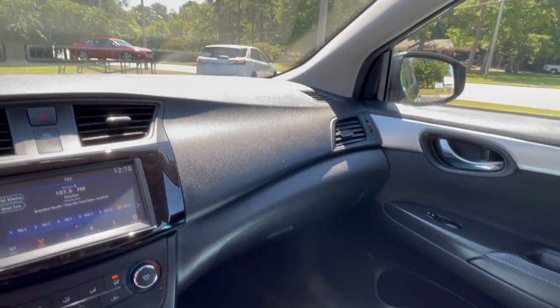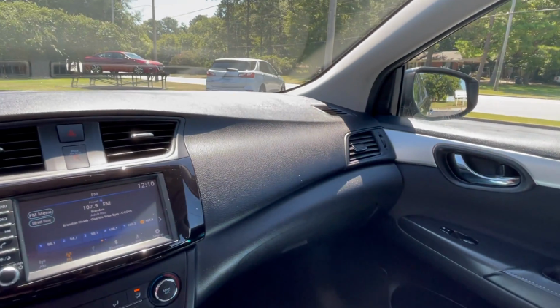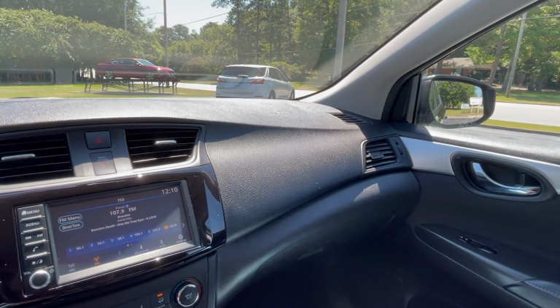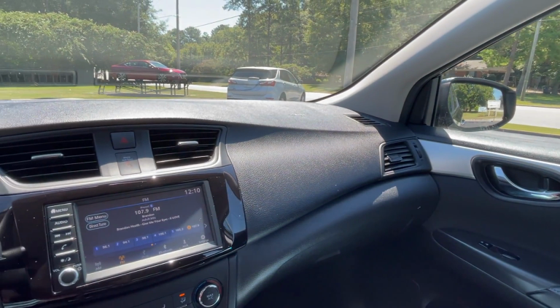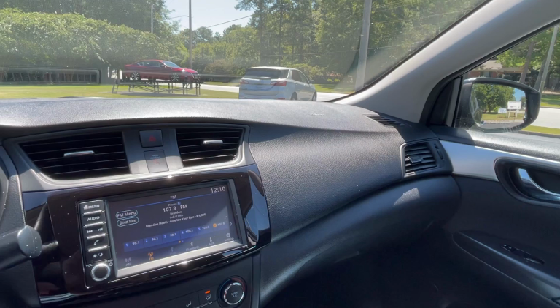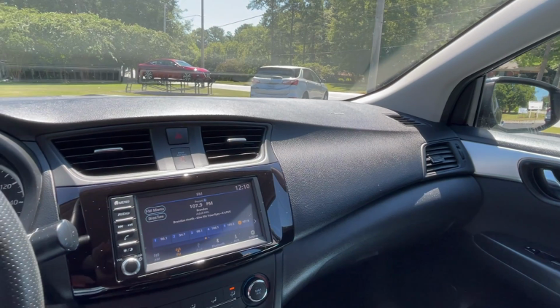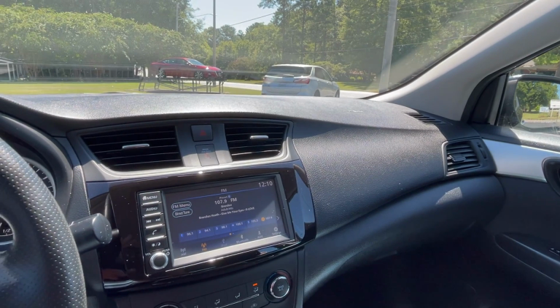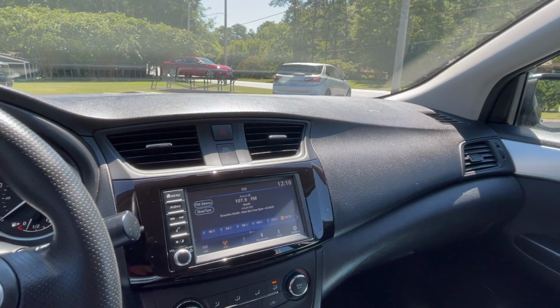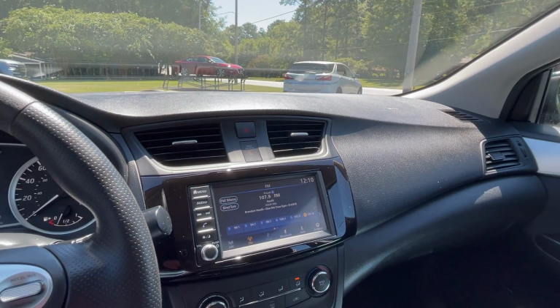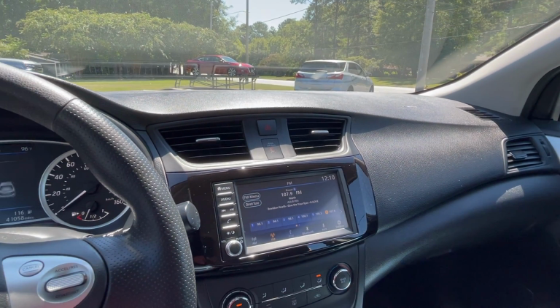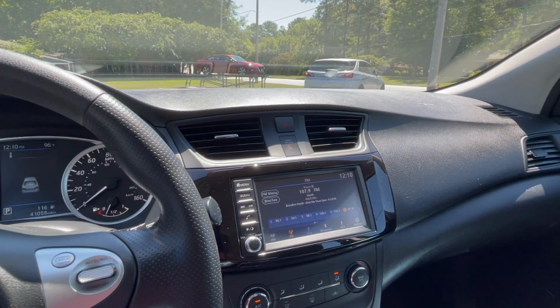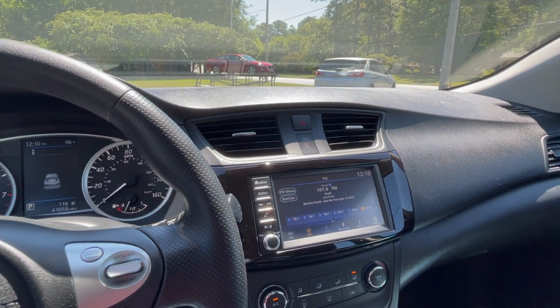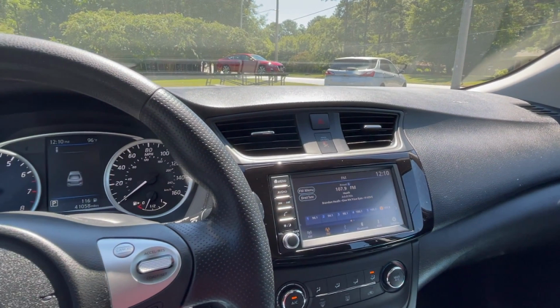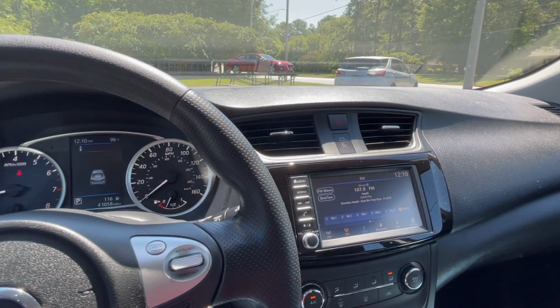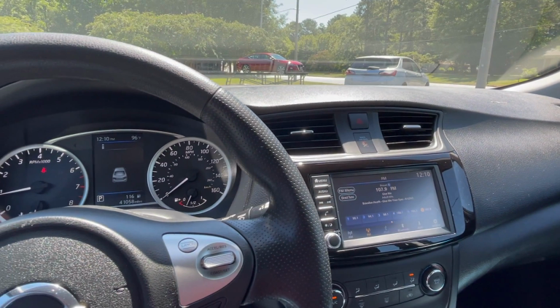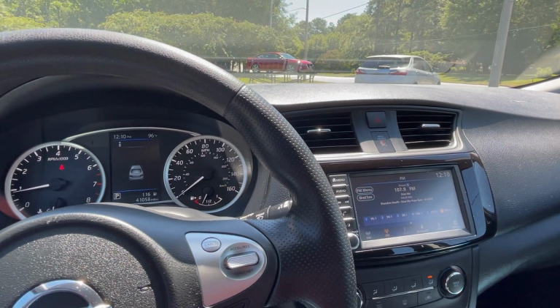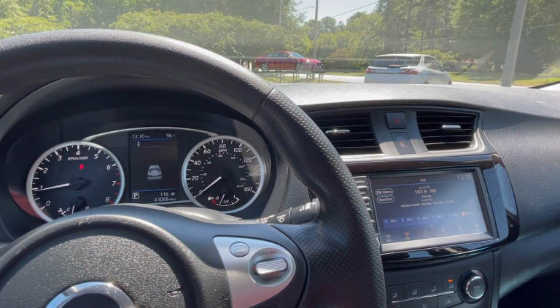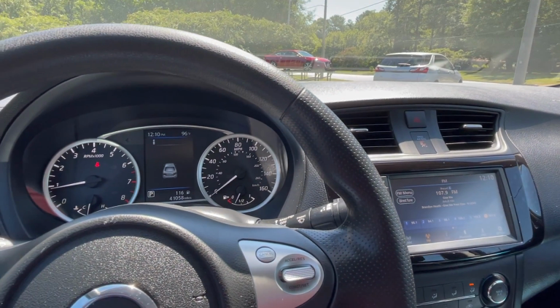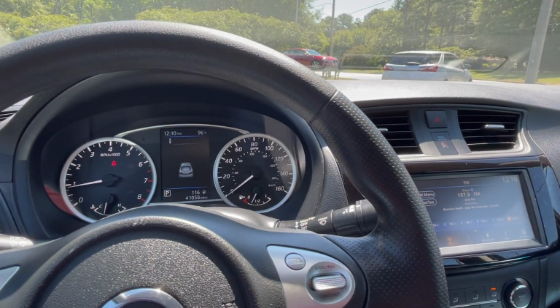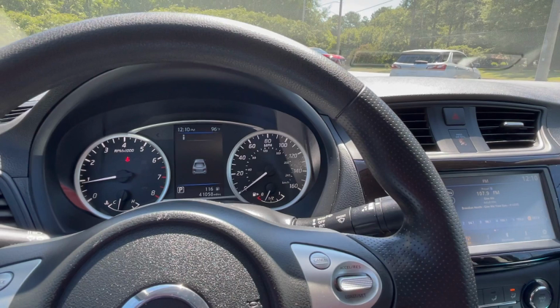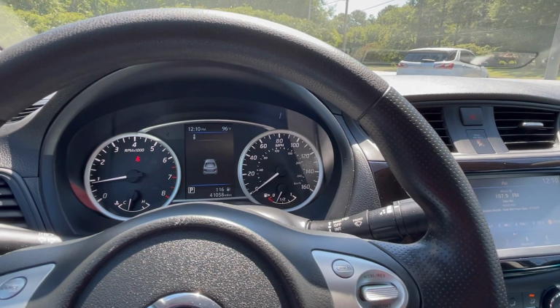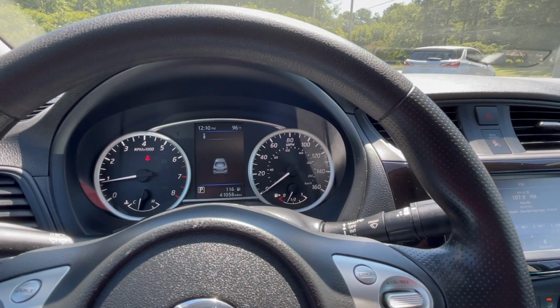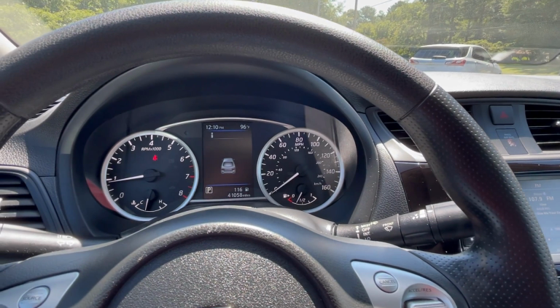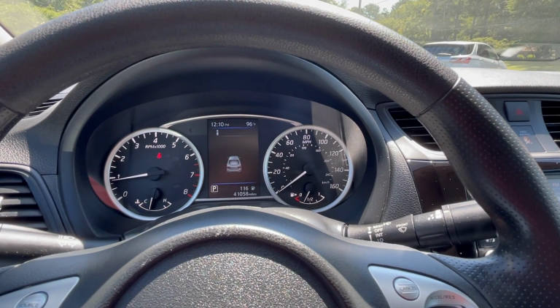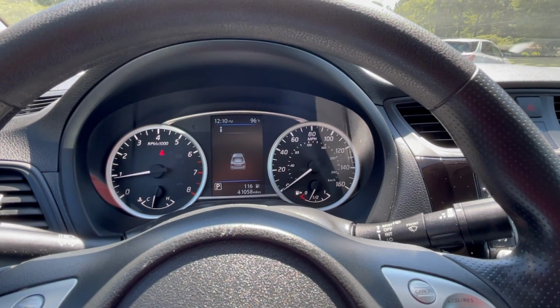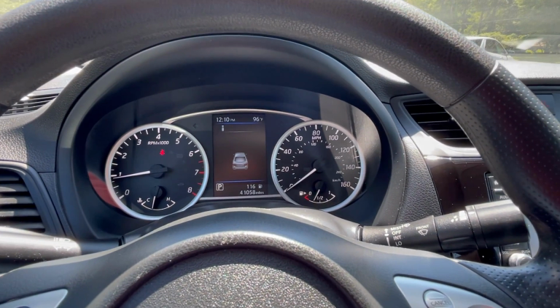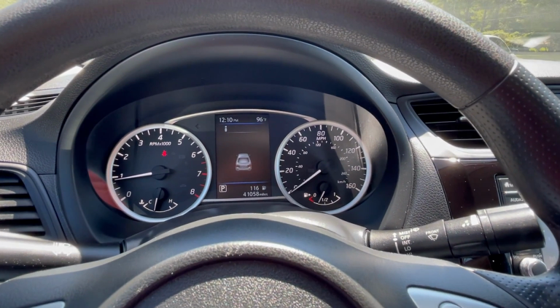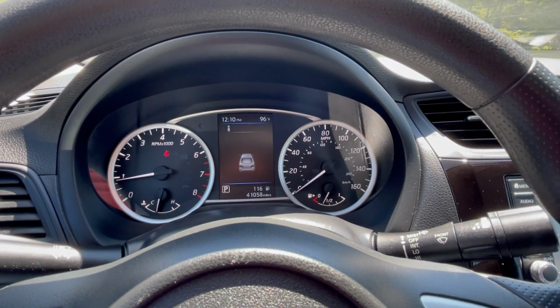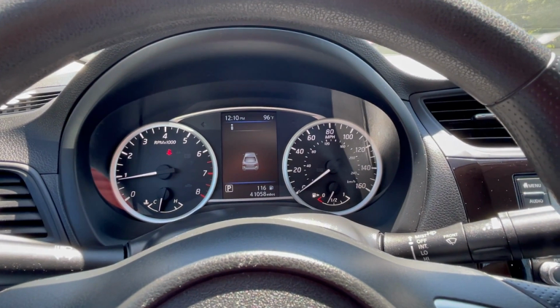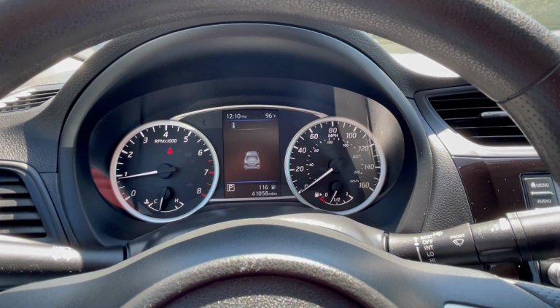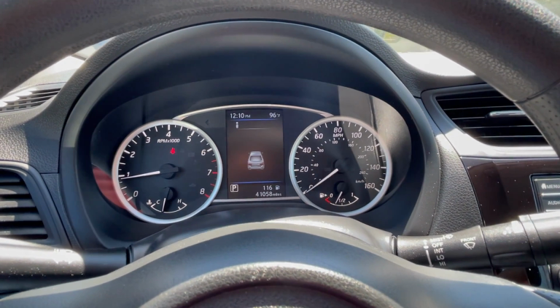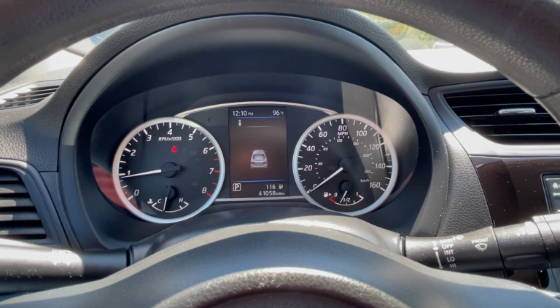If you'd like to know more about this 2019 Nissan Sentra S, please give us a call at 334-283-6823. It's time you experience the Parker difference.